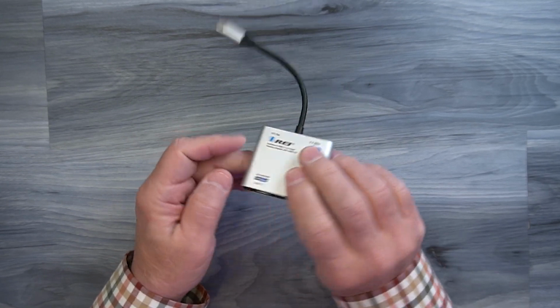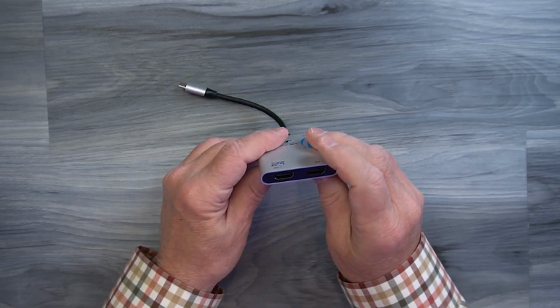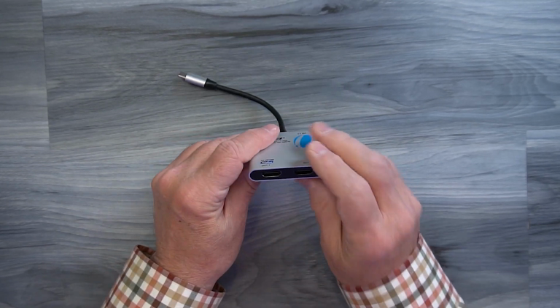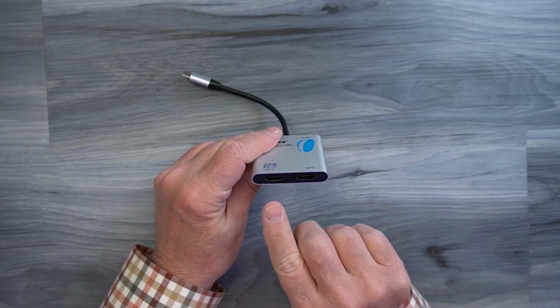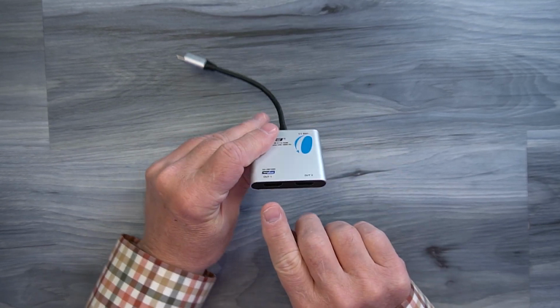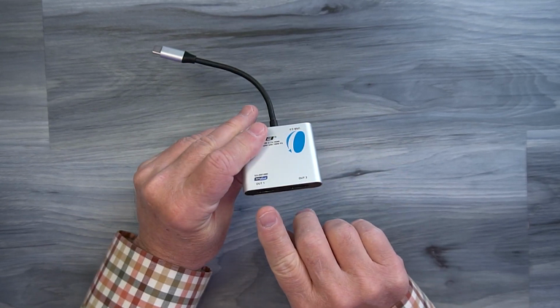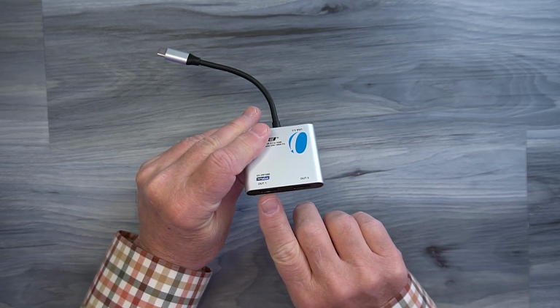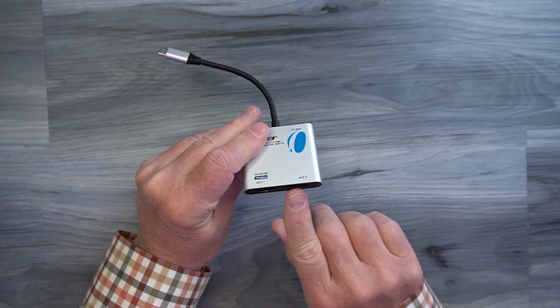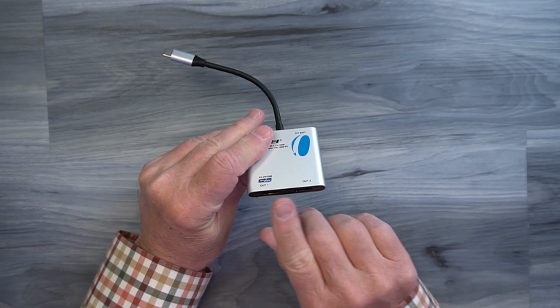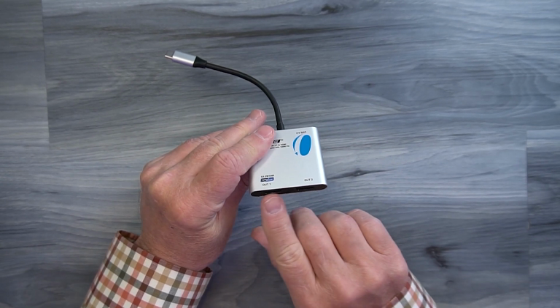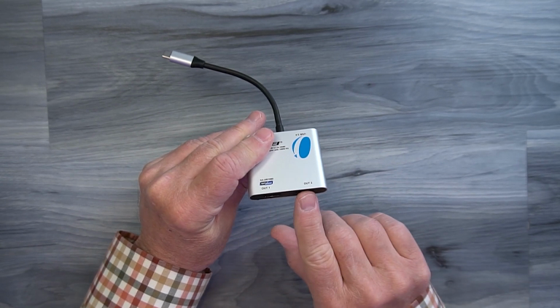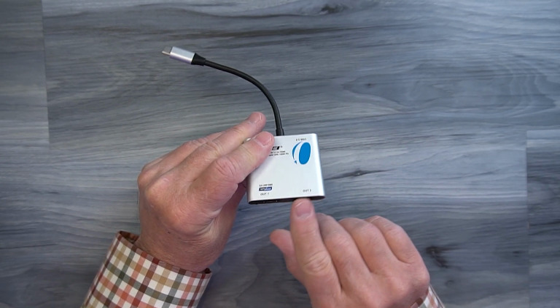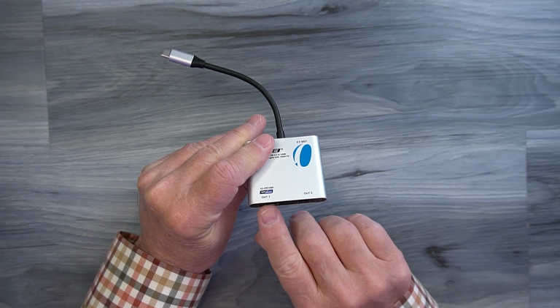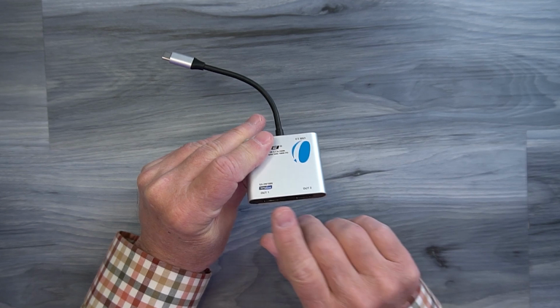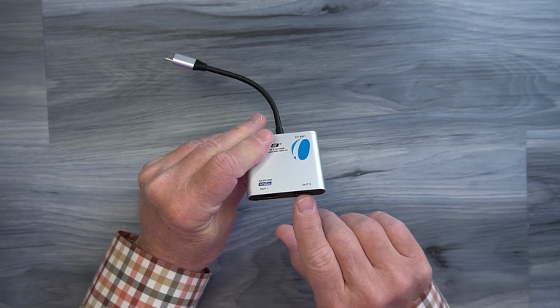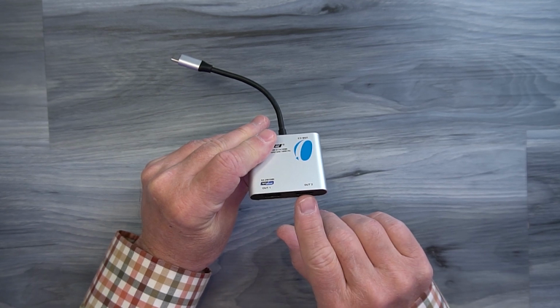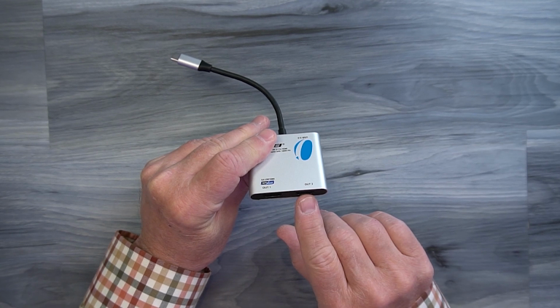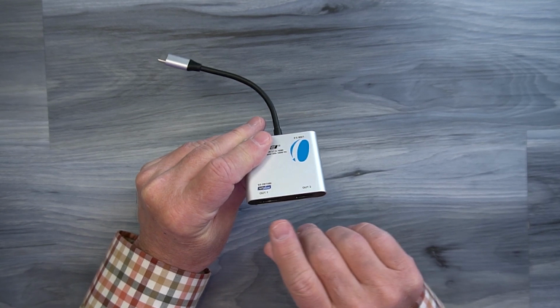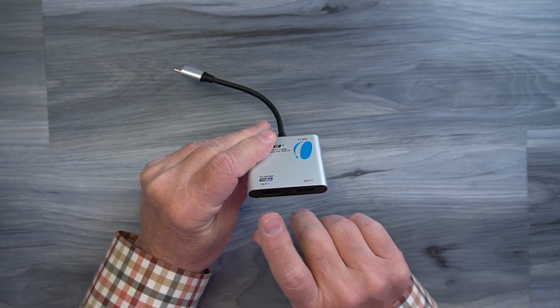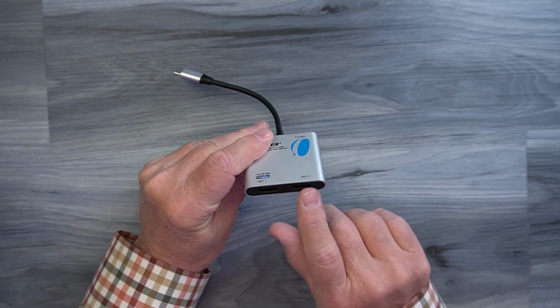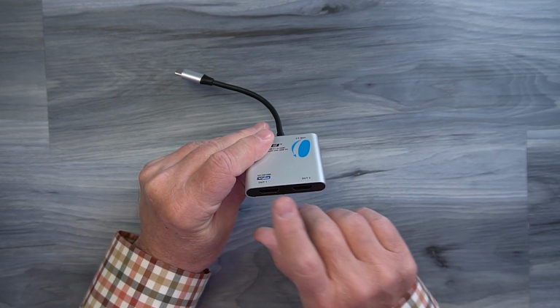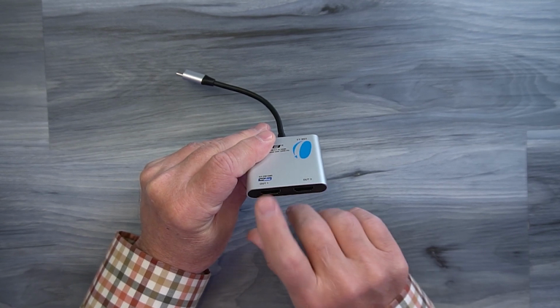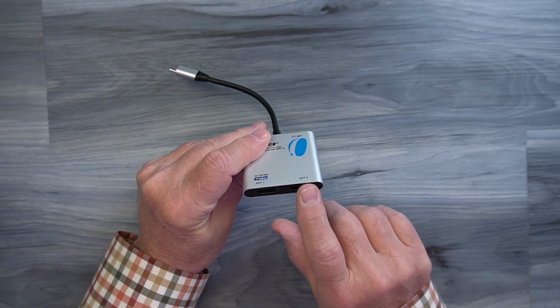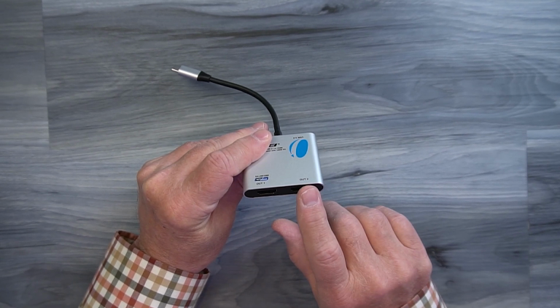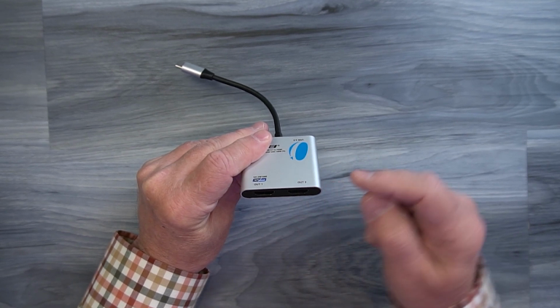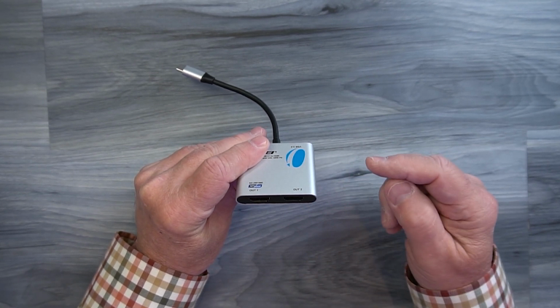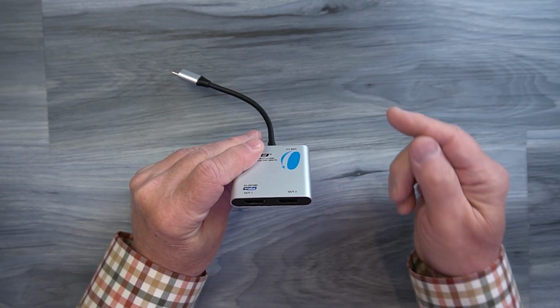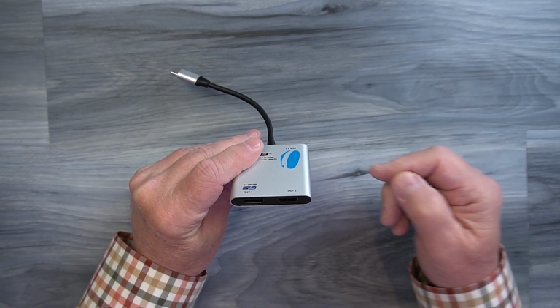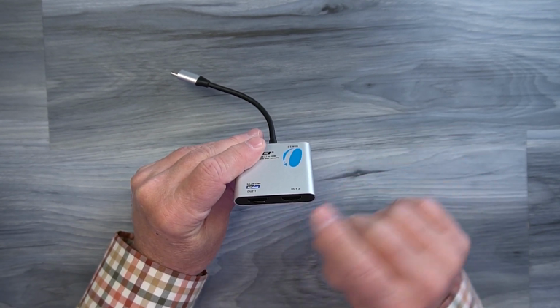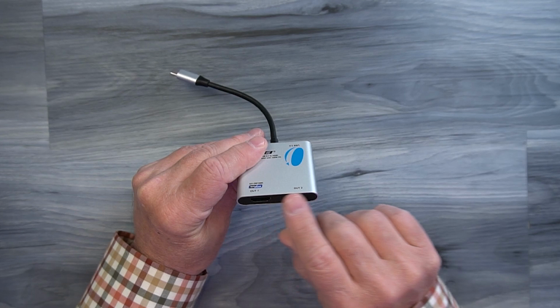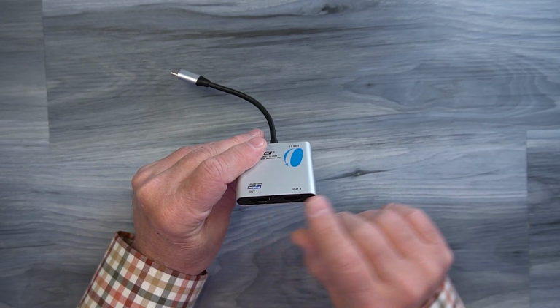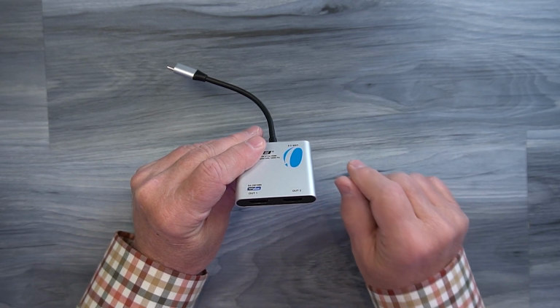On one end of the product you'll find two full-sized HDMI ports labeled Output 1 and Output 2, and these are where you'll connect your monitors to either mirror or extend your desktop across.